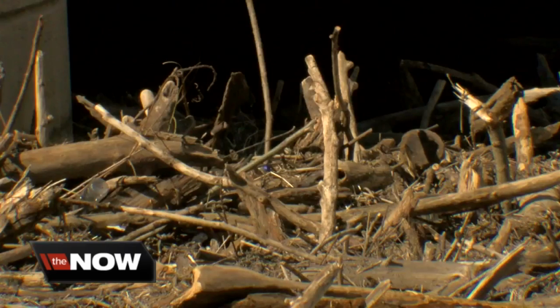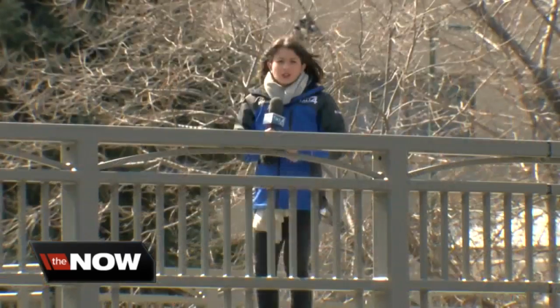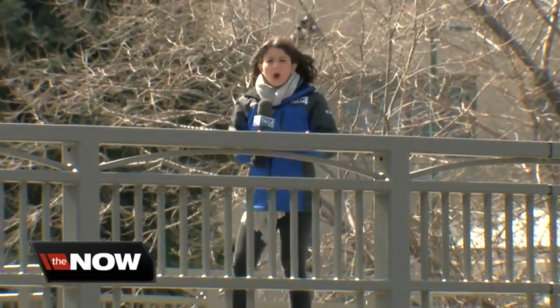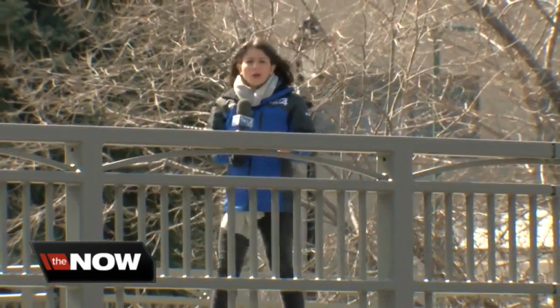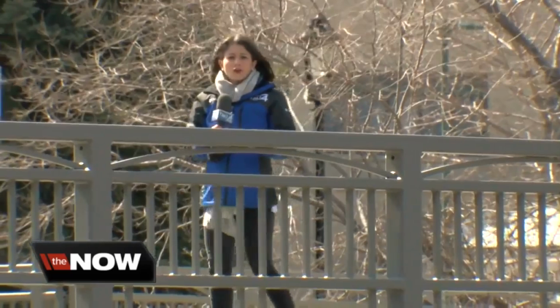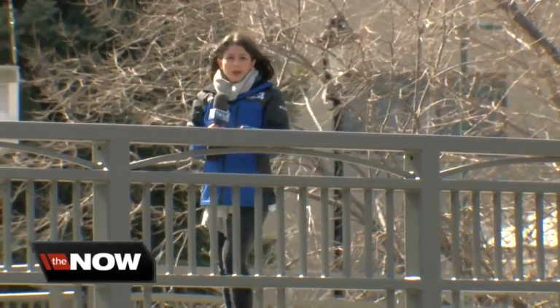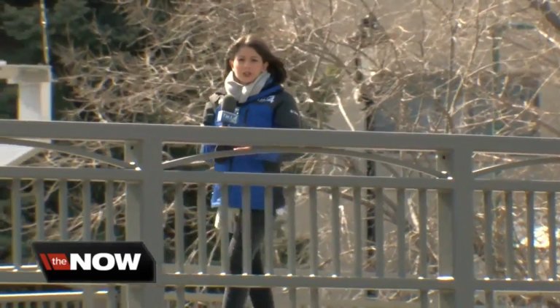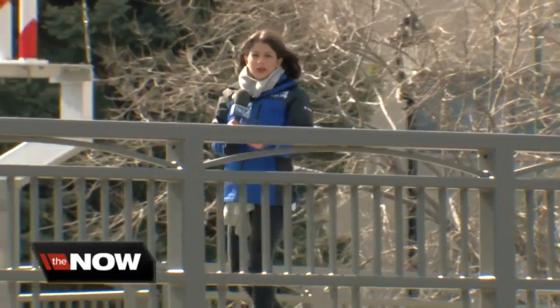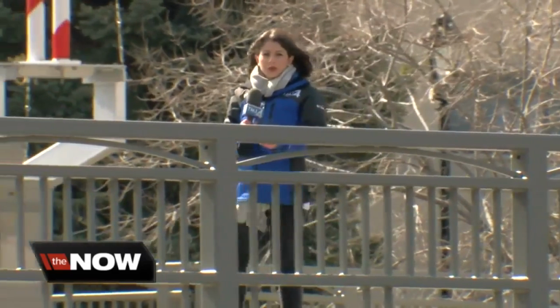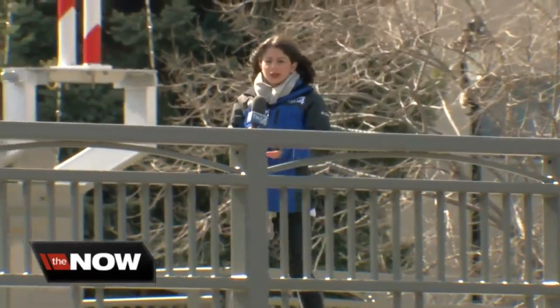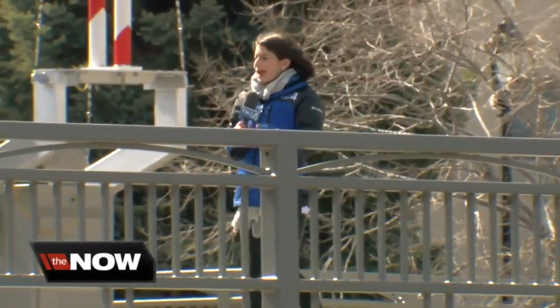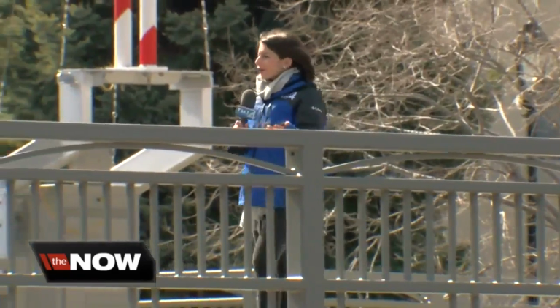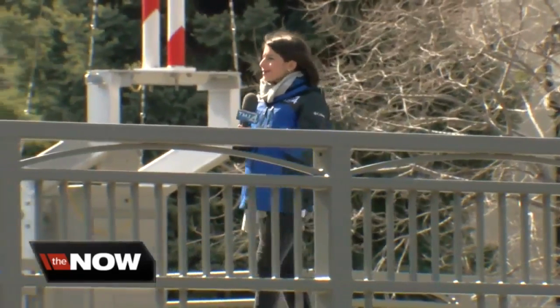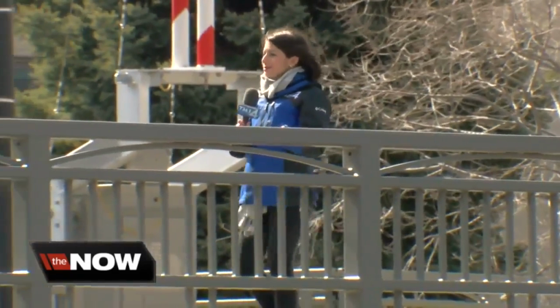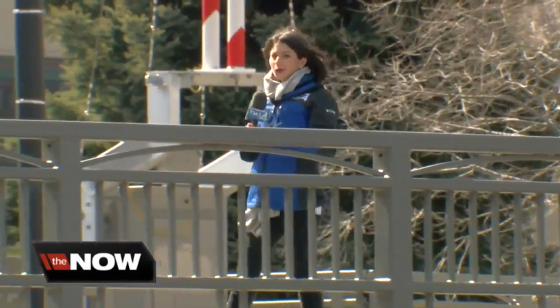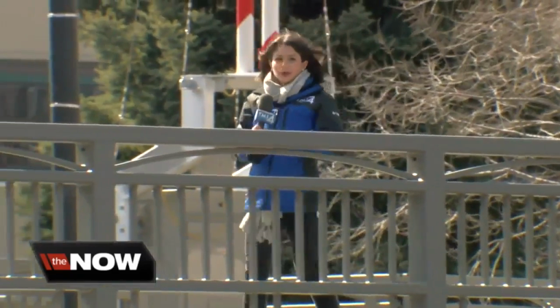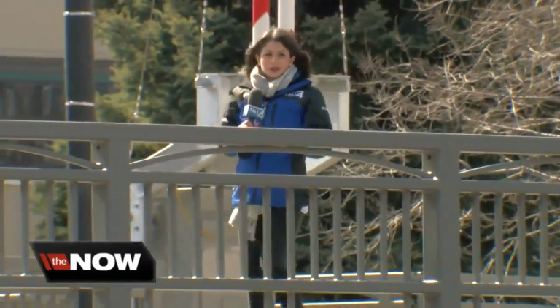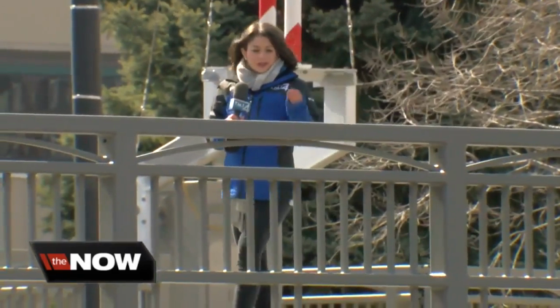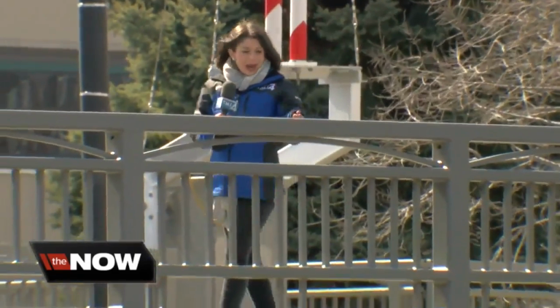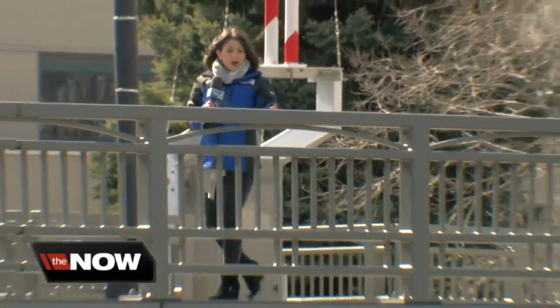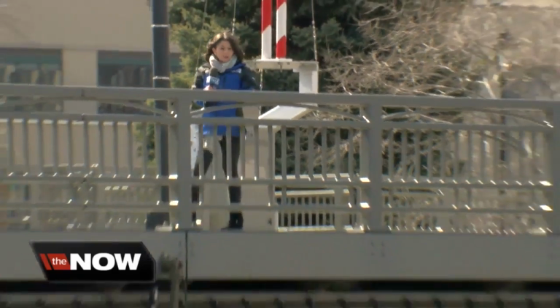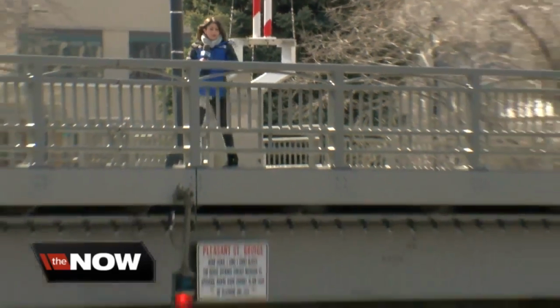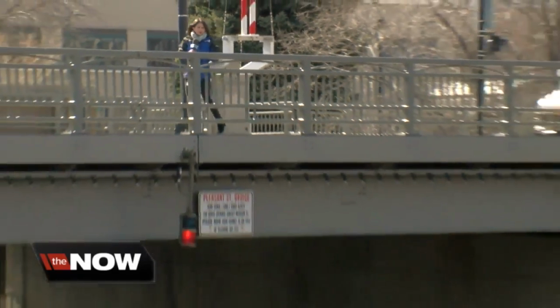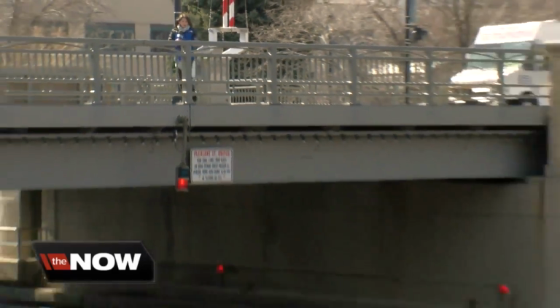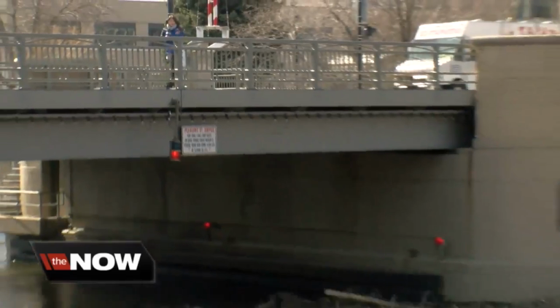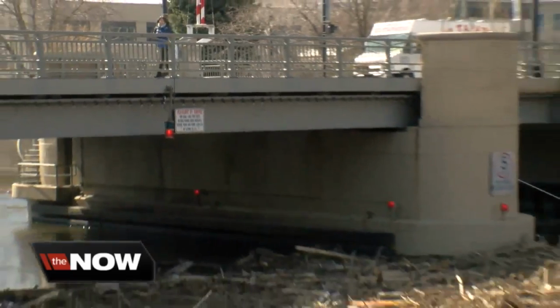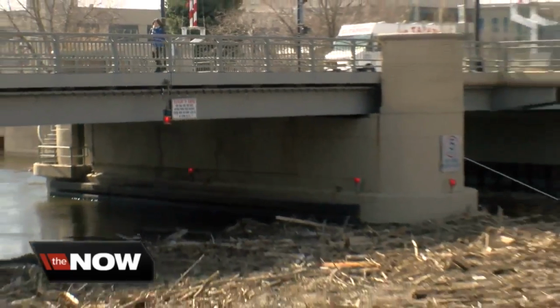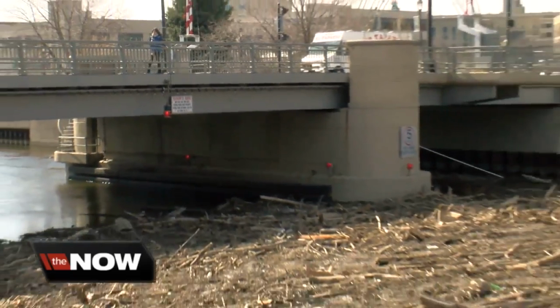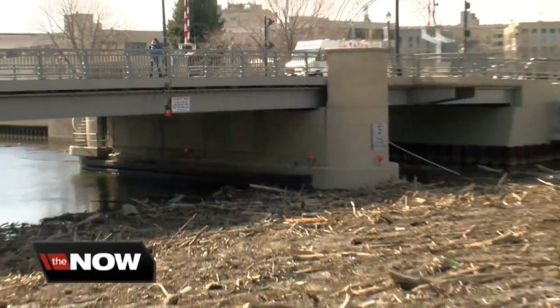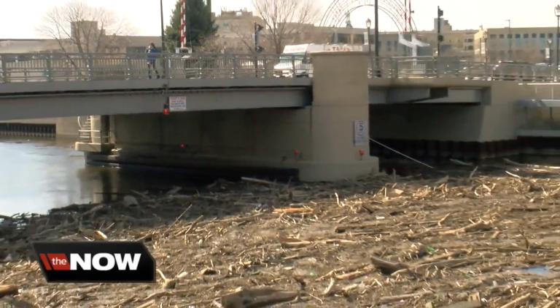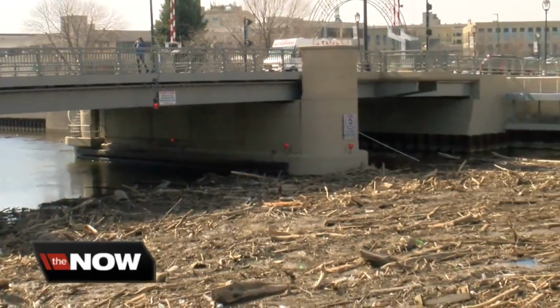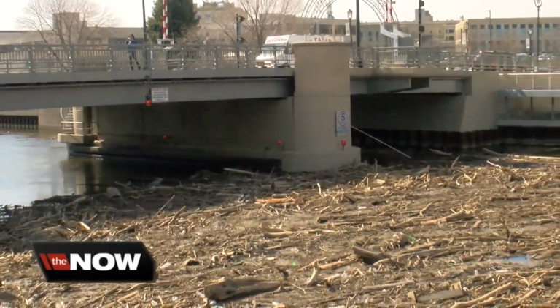As you walk along the Pleasant Street Bridge, everything seems normal, but down by the river, it's not exactly a pleasant sight.